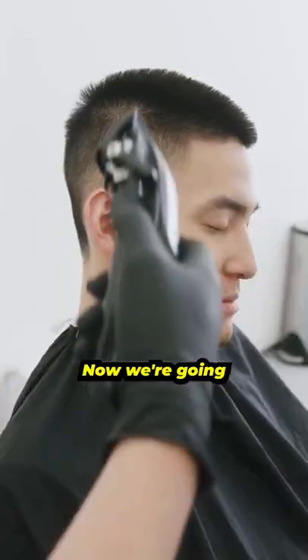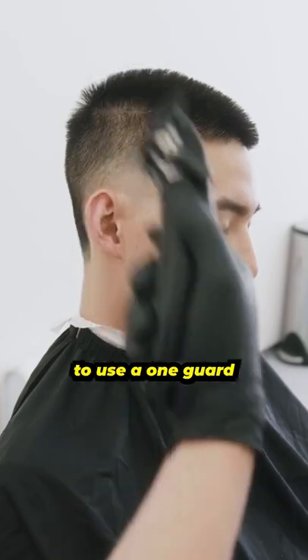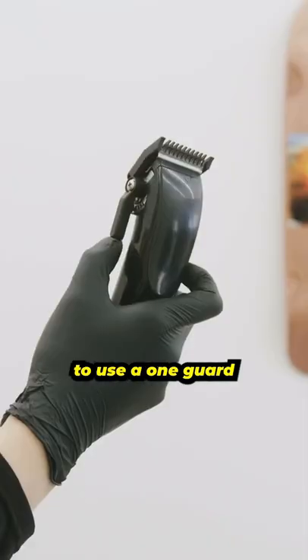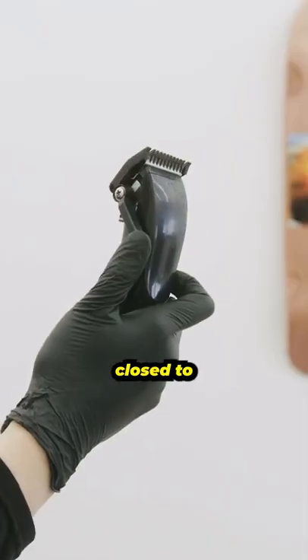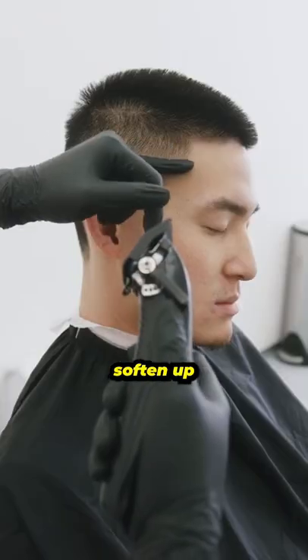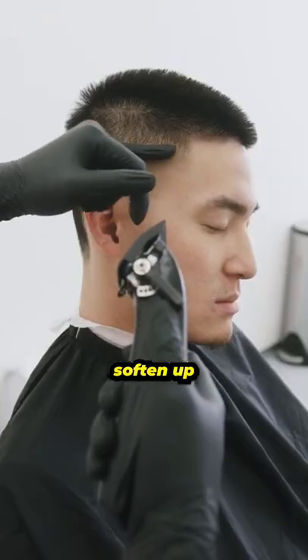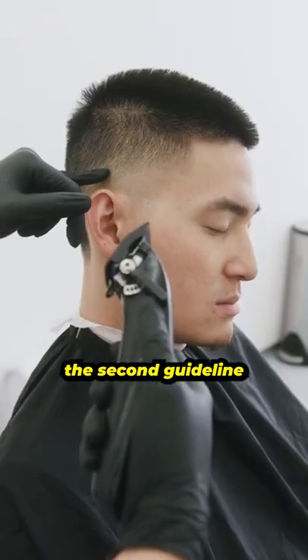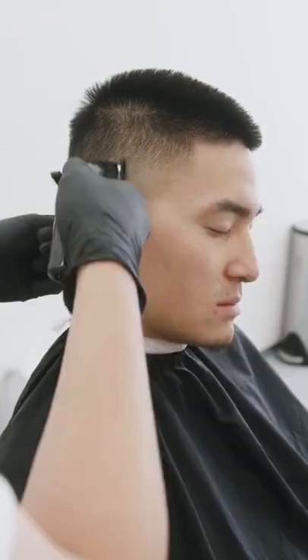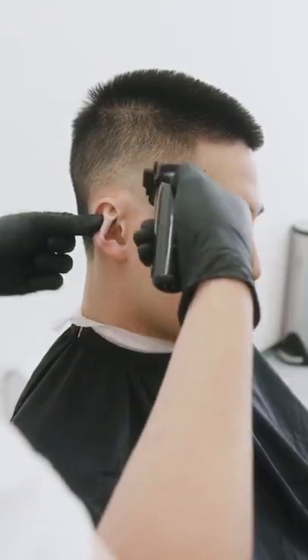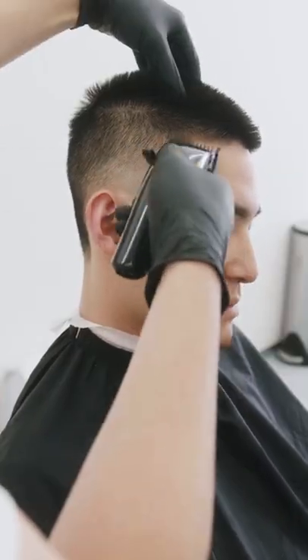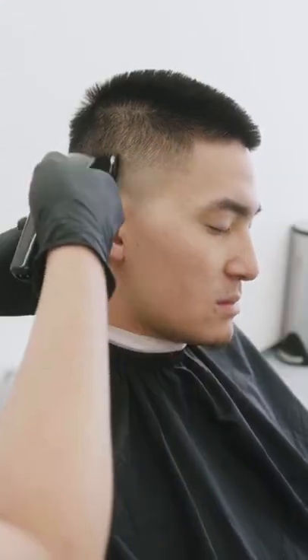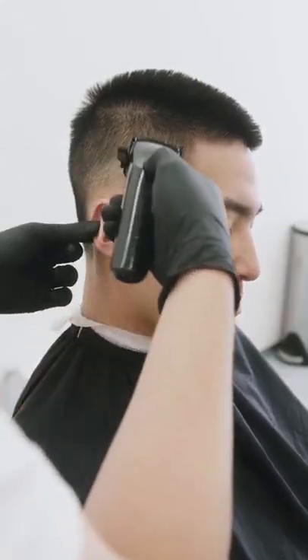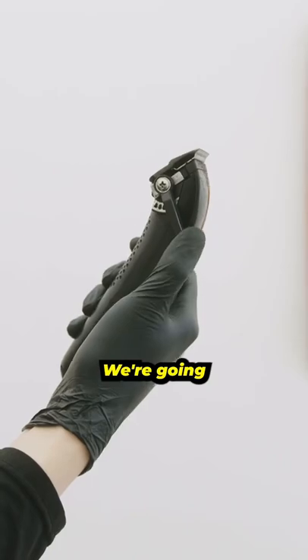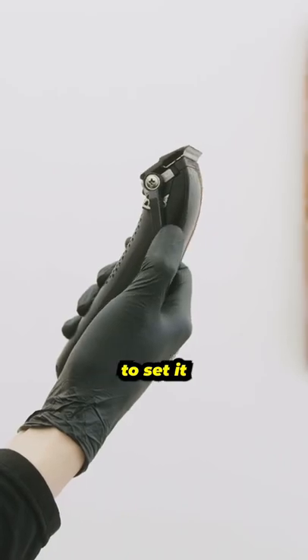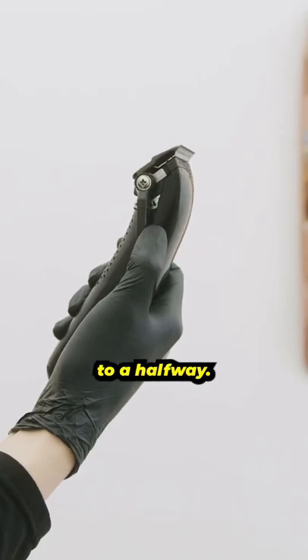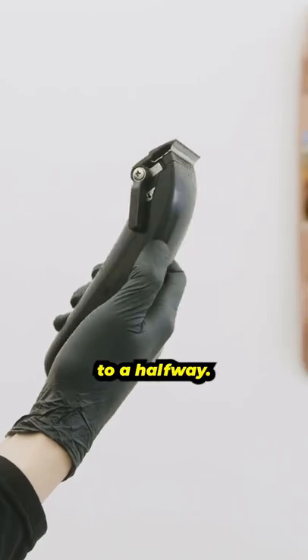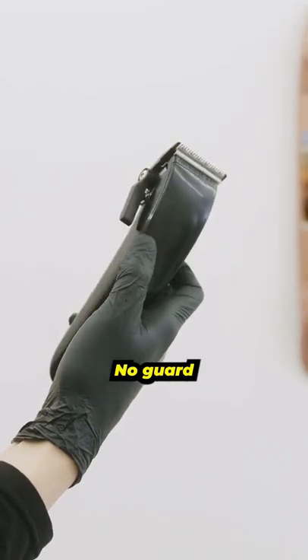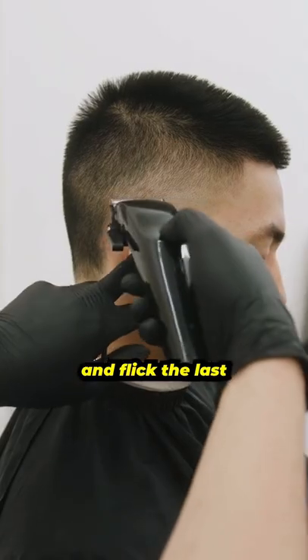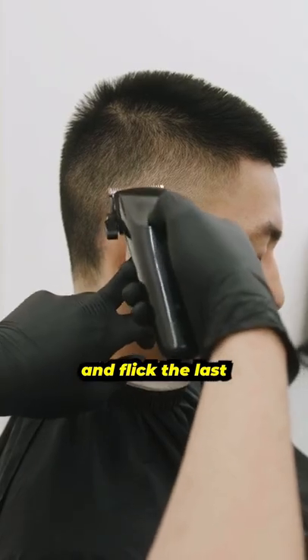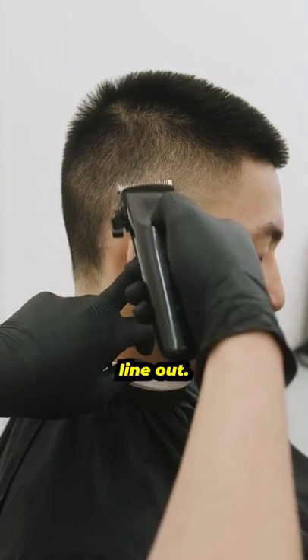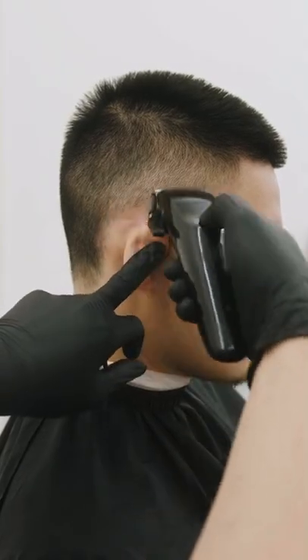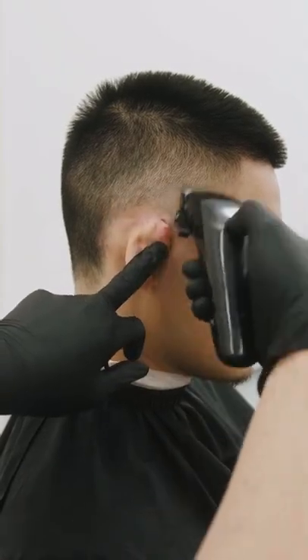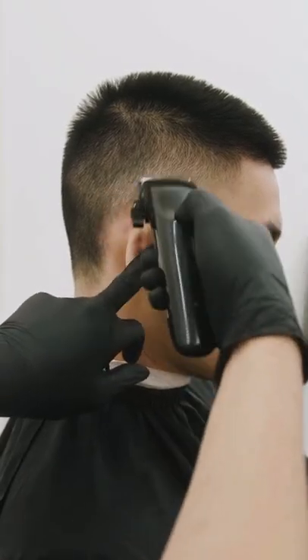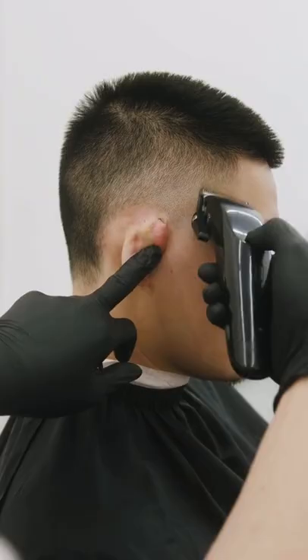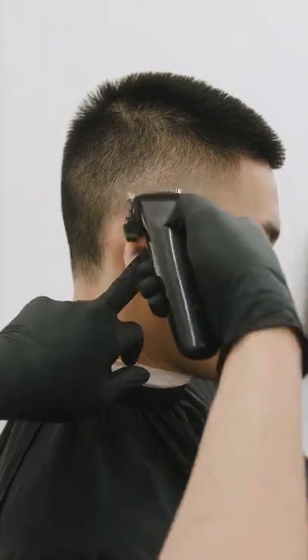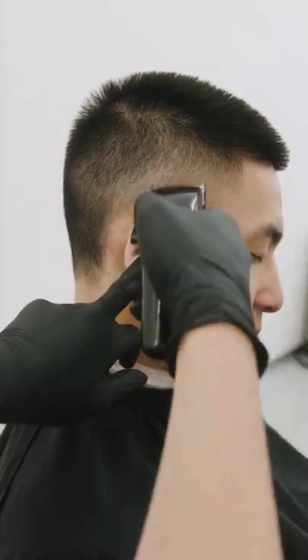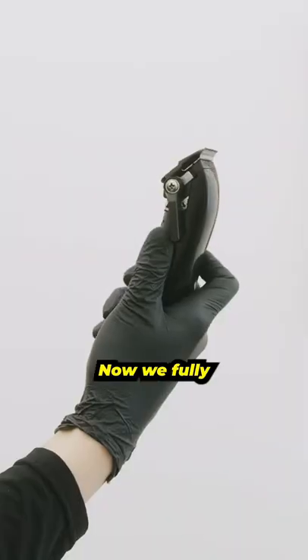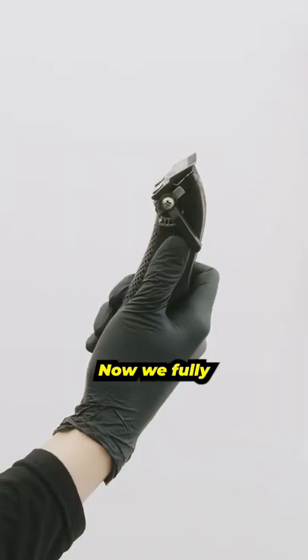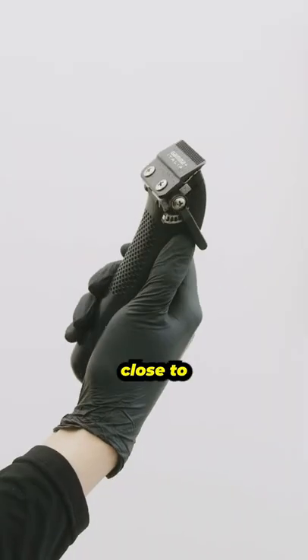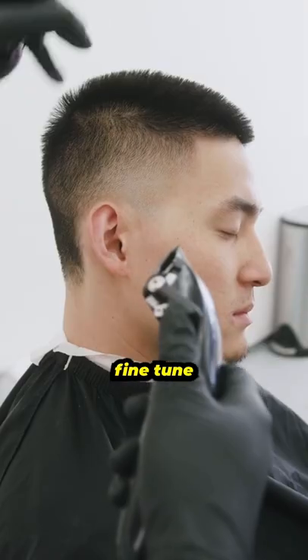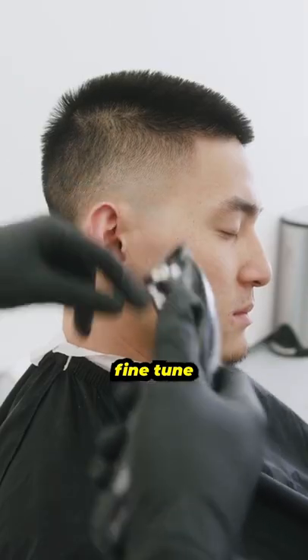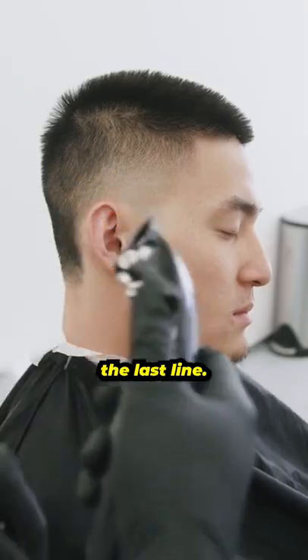Now we're going to use a one guard closed to soften up the second guideline. We're going to set it to halfway, no guard, and flick the last line out. Now we fully close to fine-tune the last line.